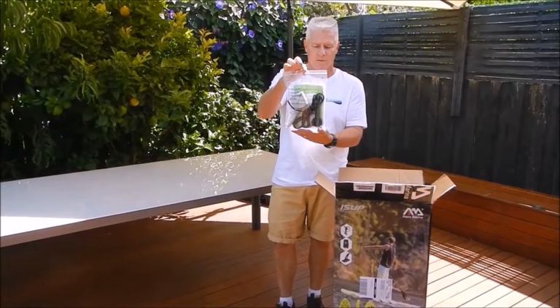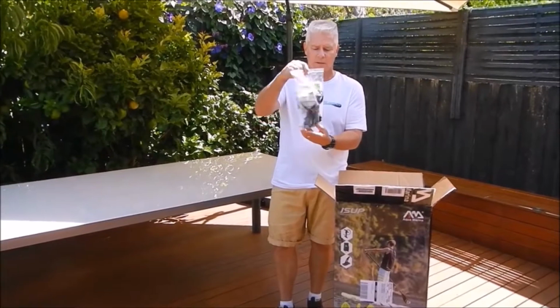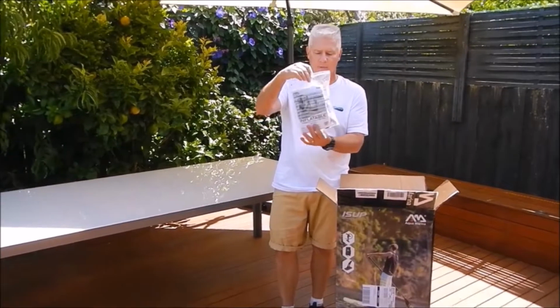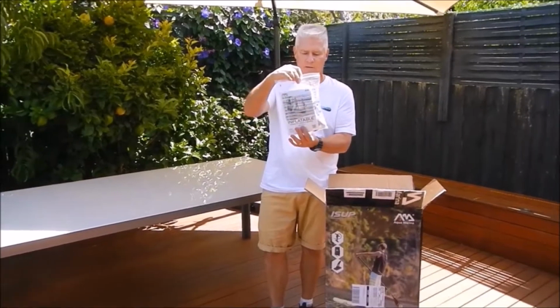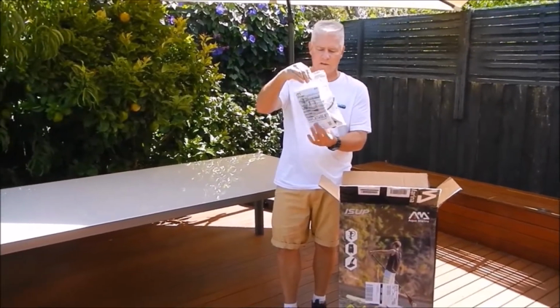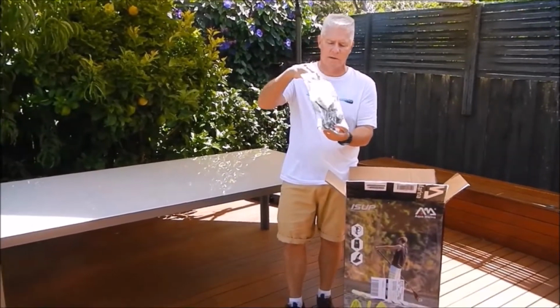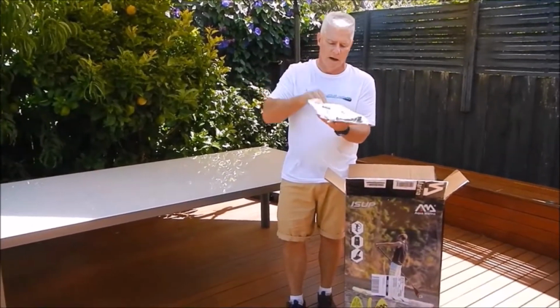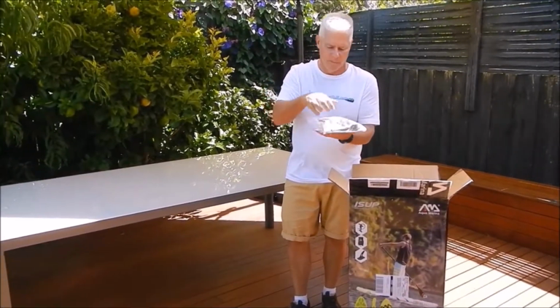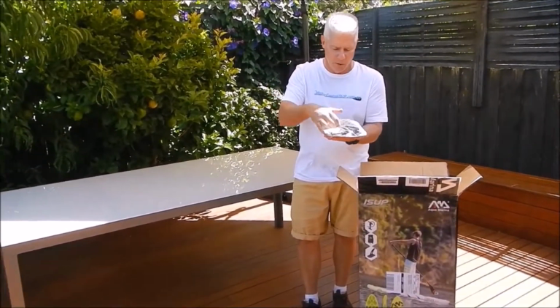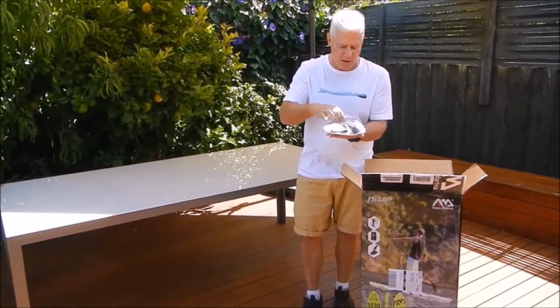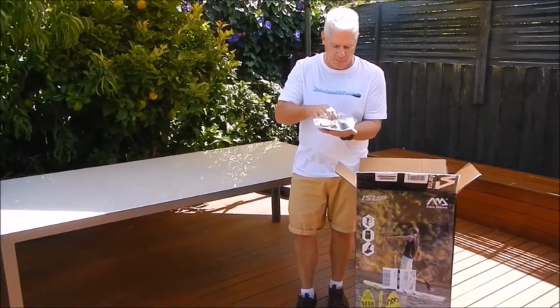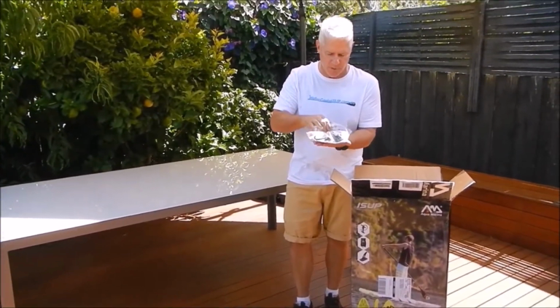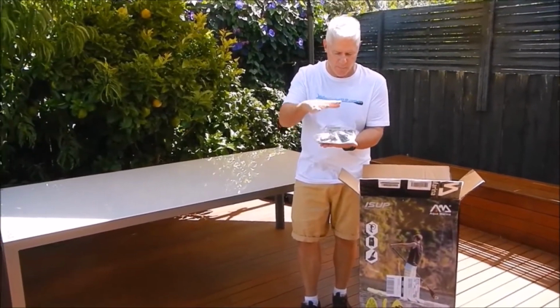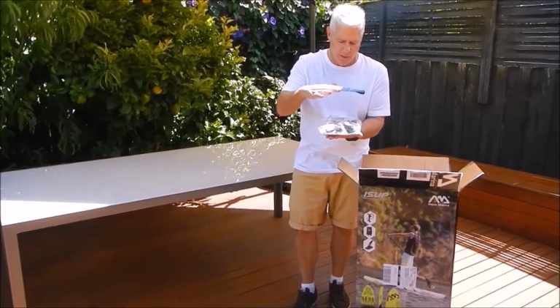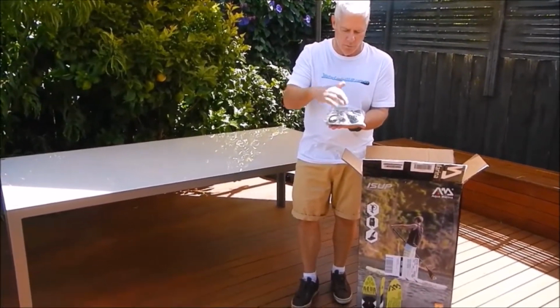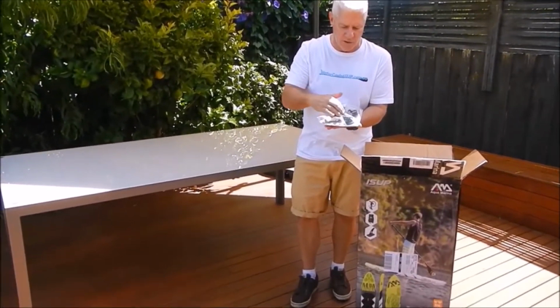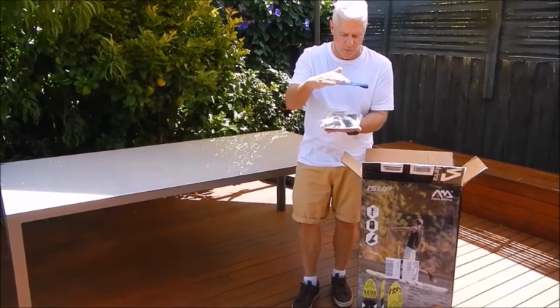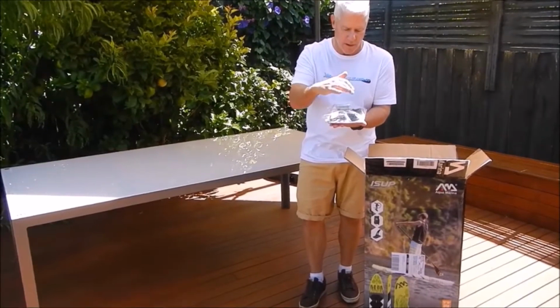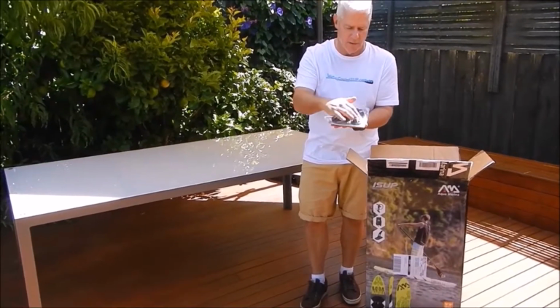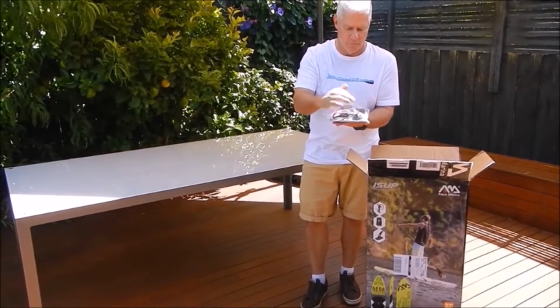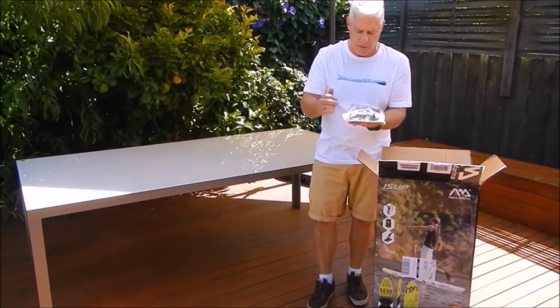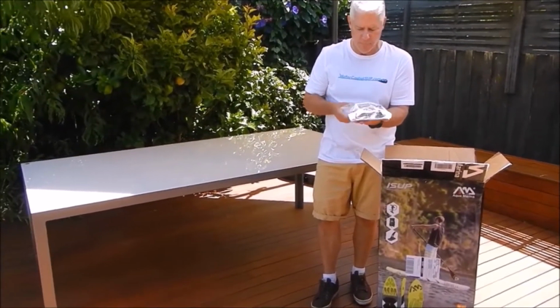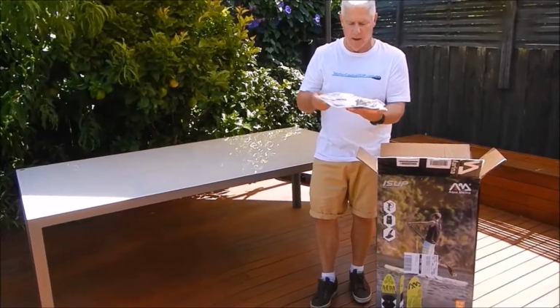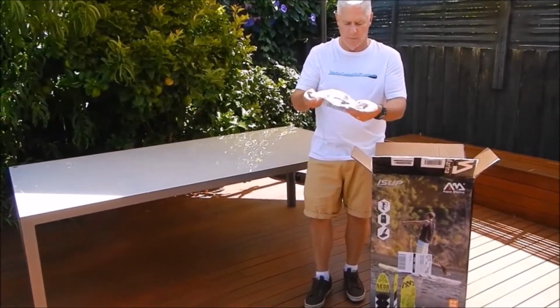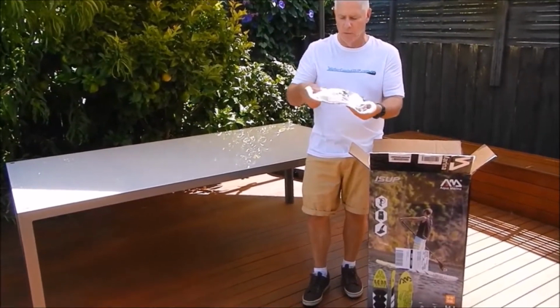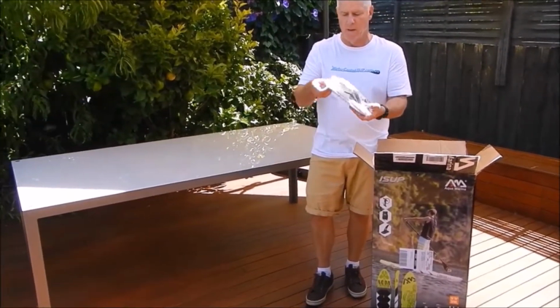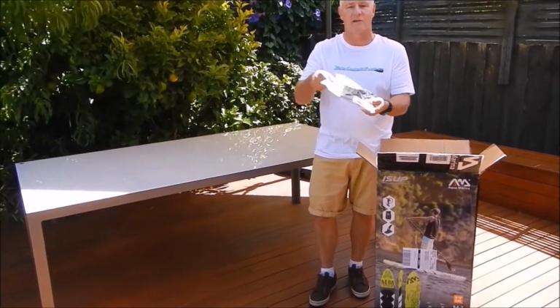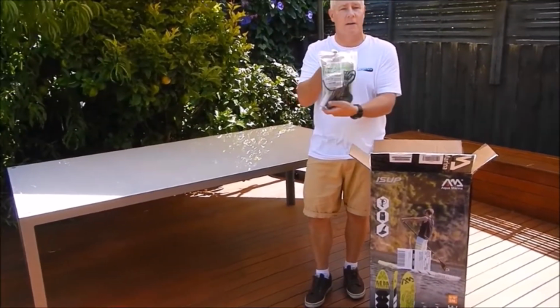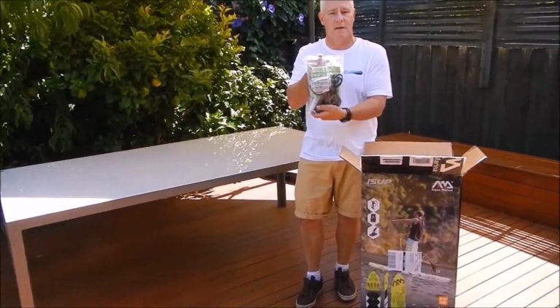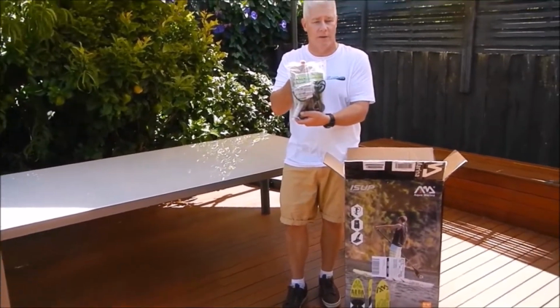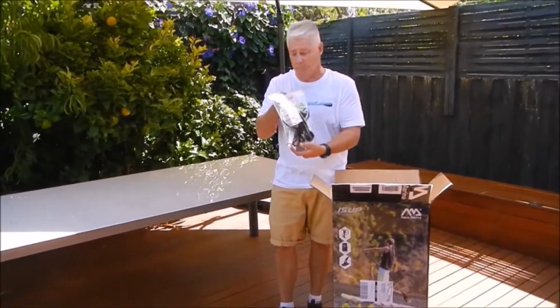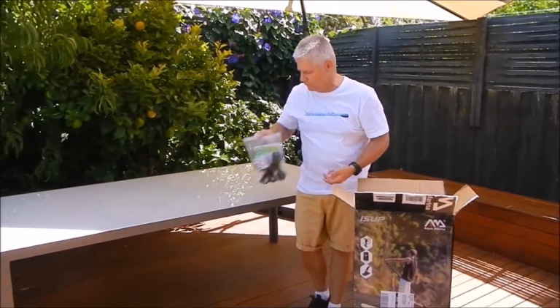It comes with that little bag with your instructions, your pressure gauge for the top of your pump, your bungee cord and your valve wrench, and the glue and the patches in the event you damage your board.